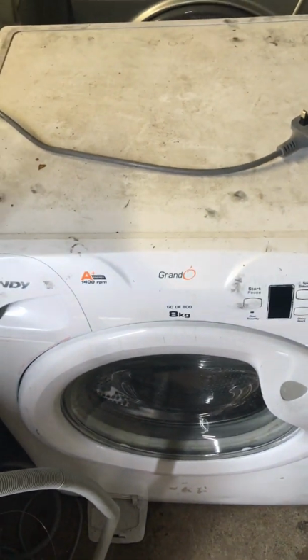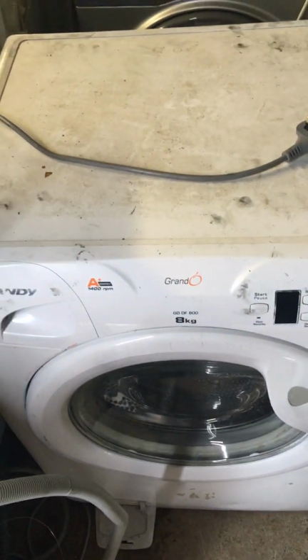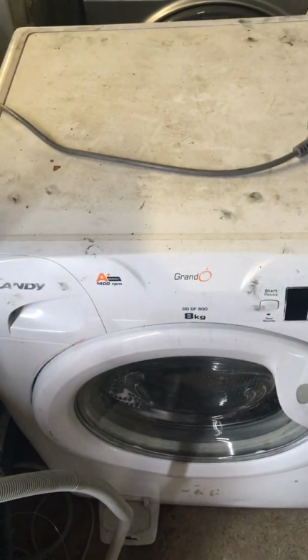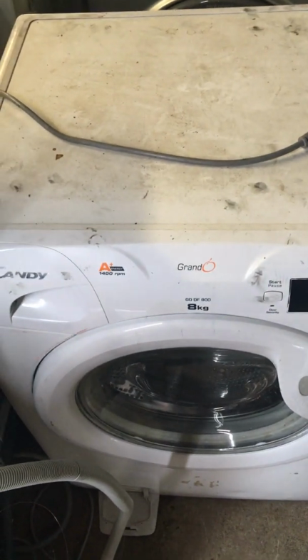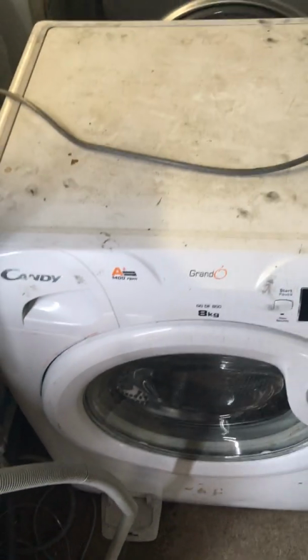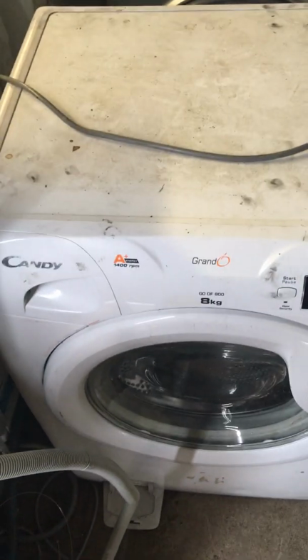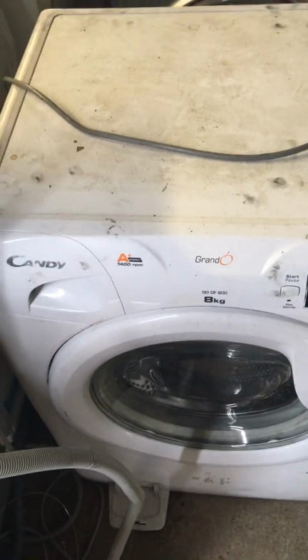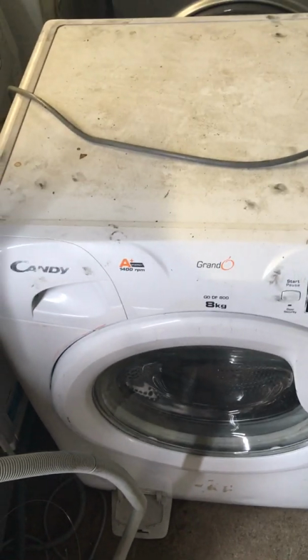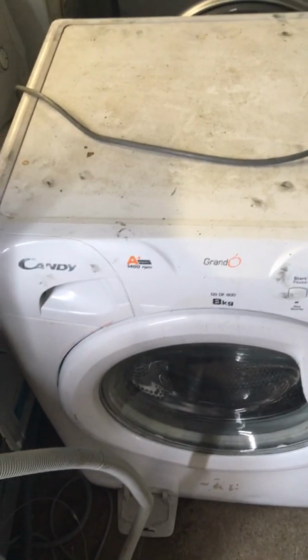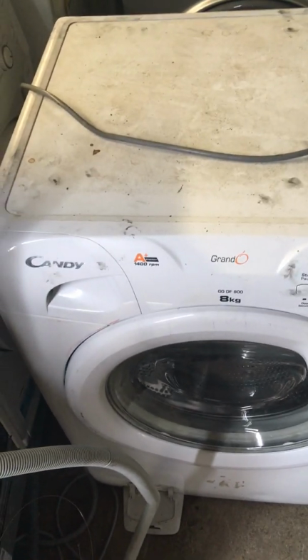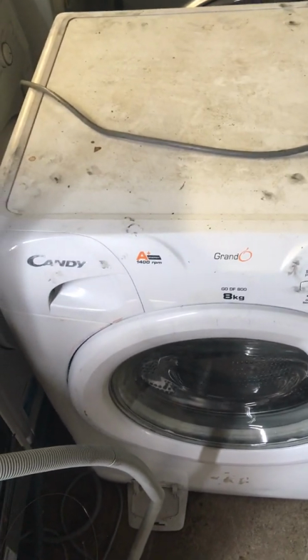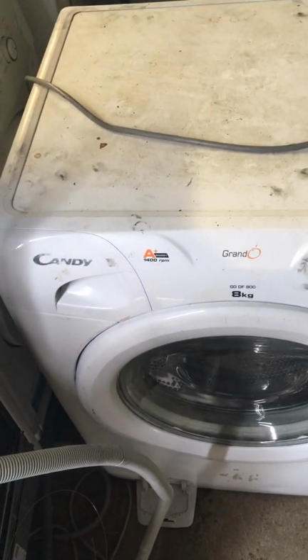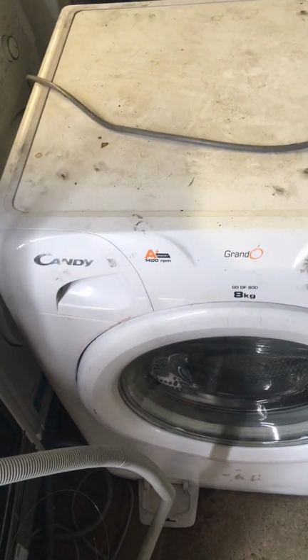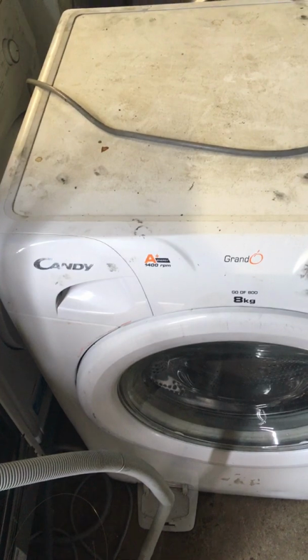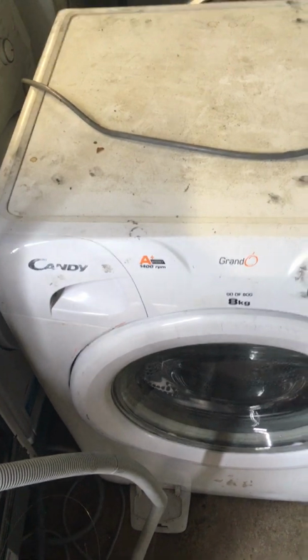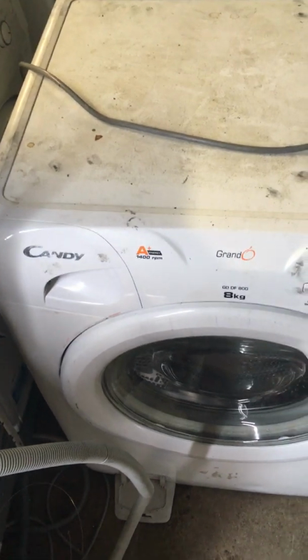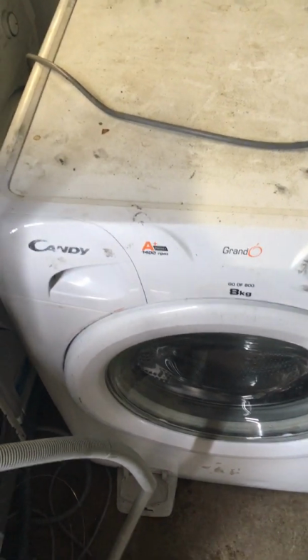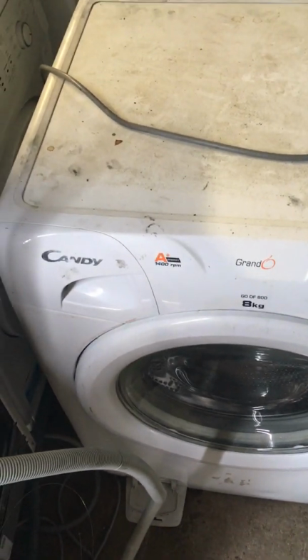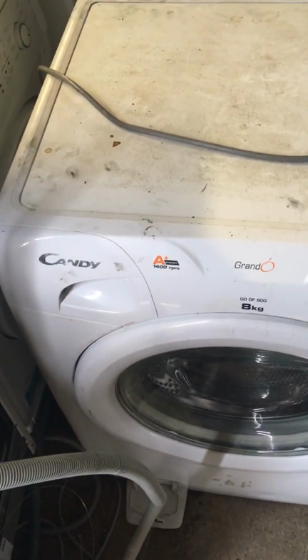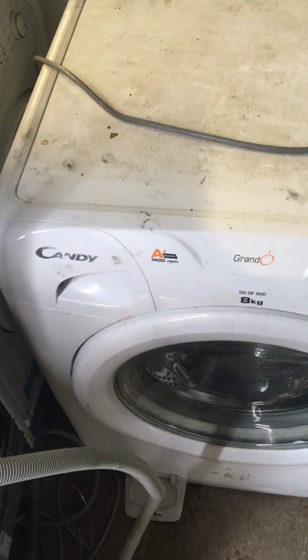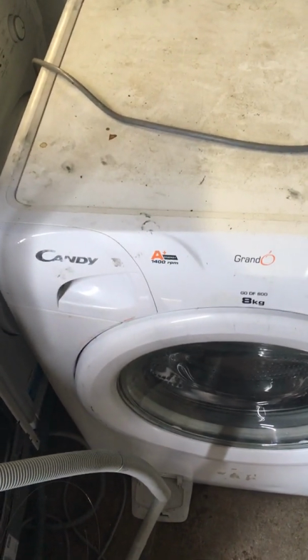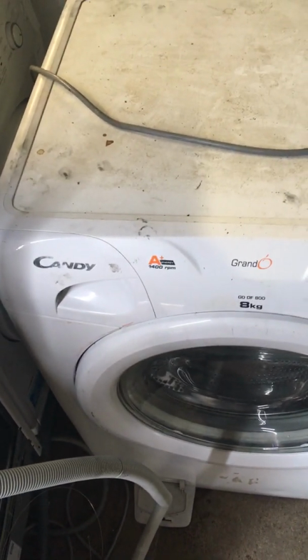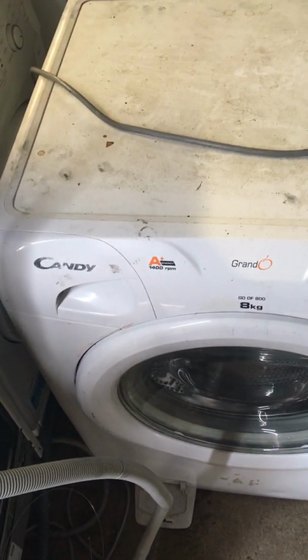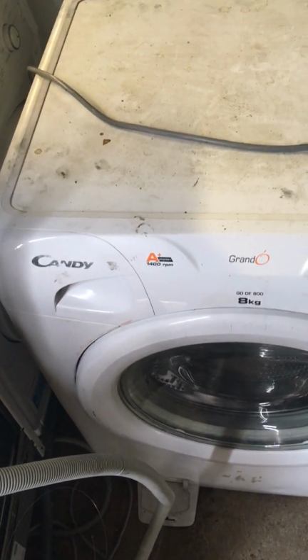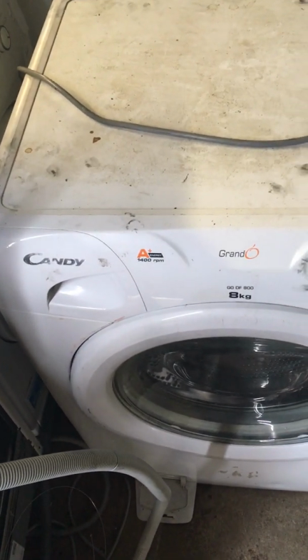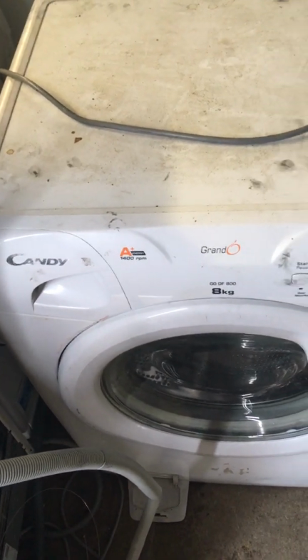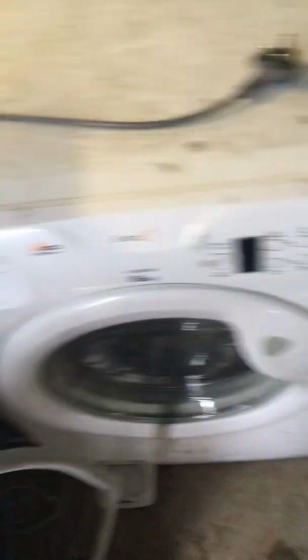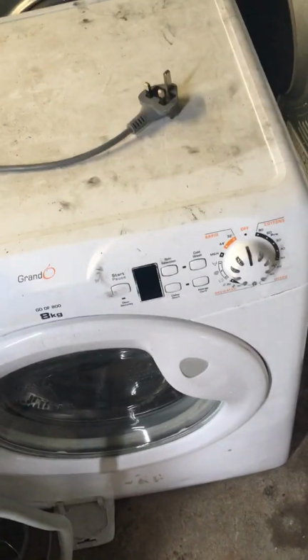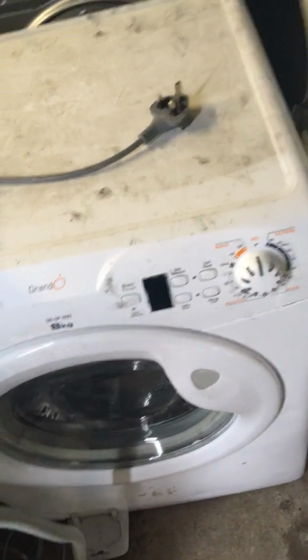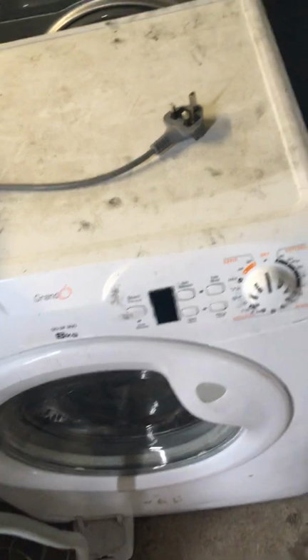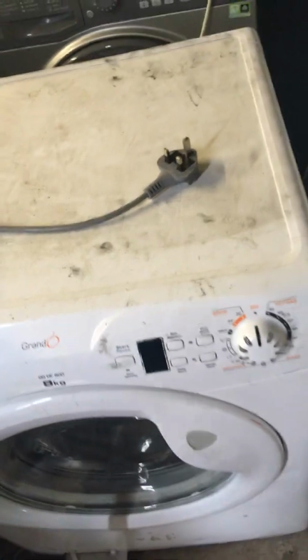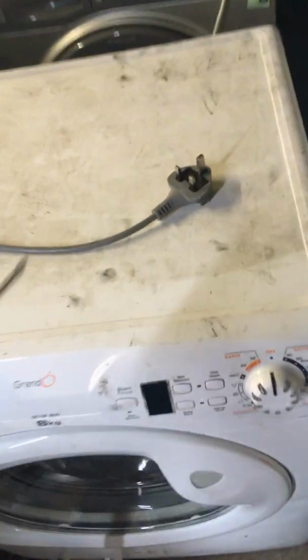Hello everybody. In this video I'm going to show you how to change the PCB board on a Candy washing machine. This also applies to Hoover brand washing machines as well.